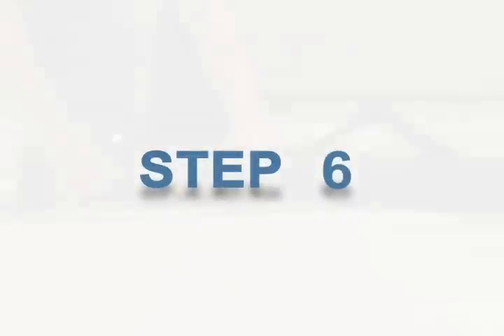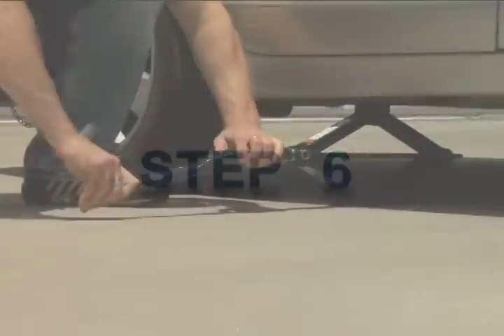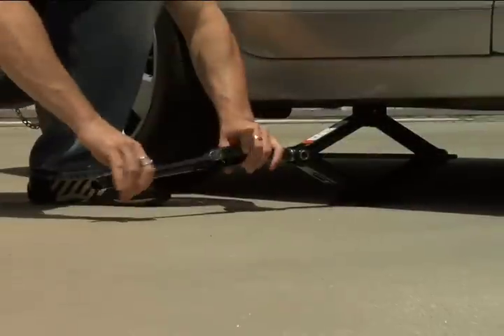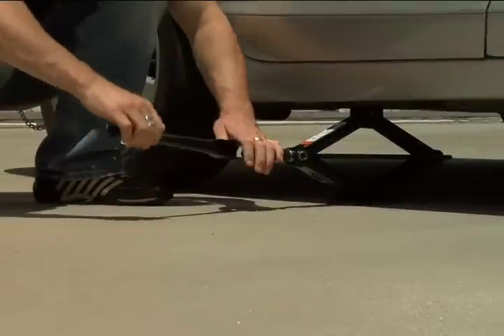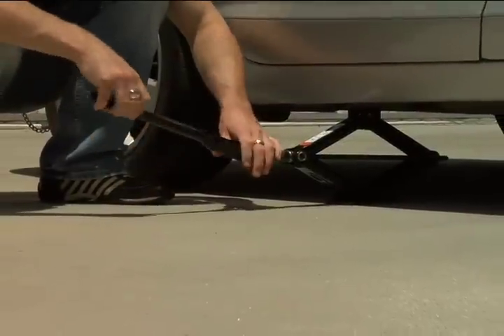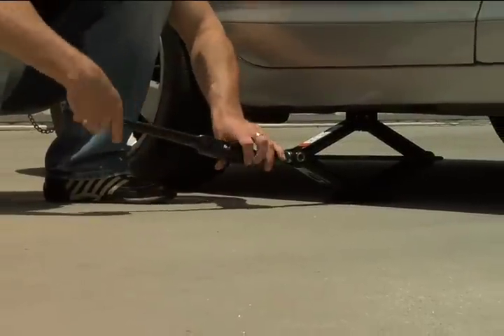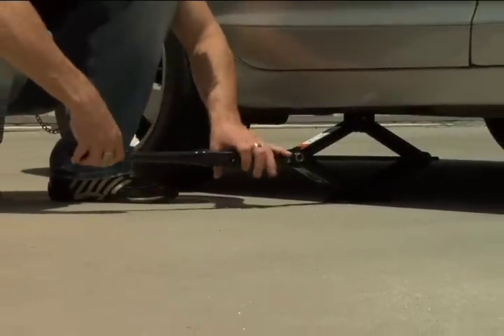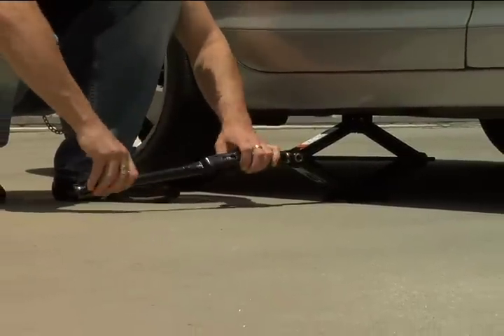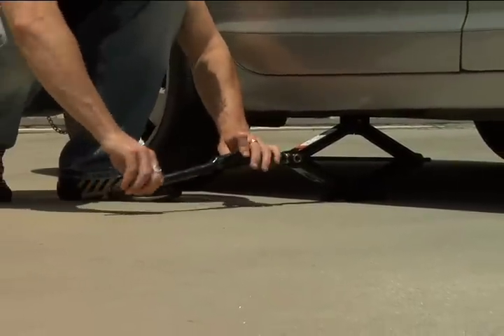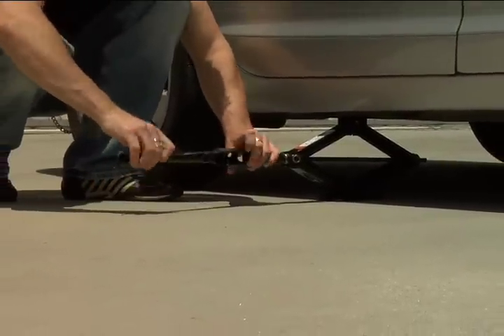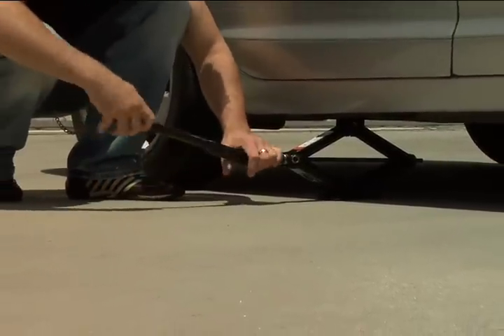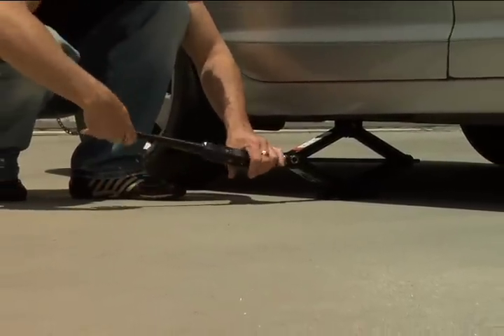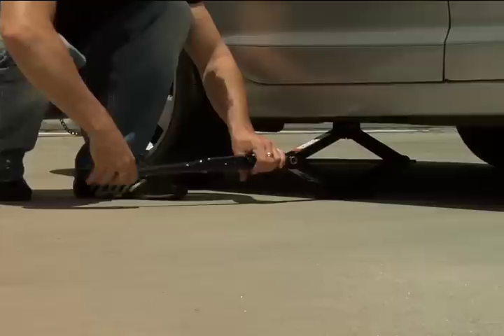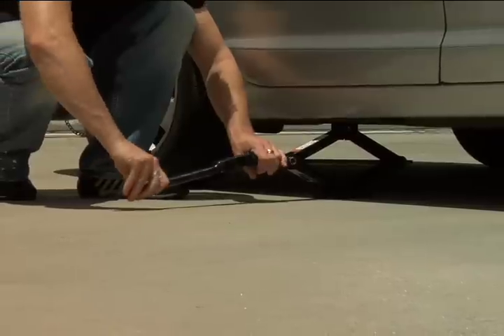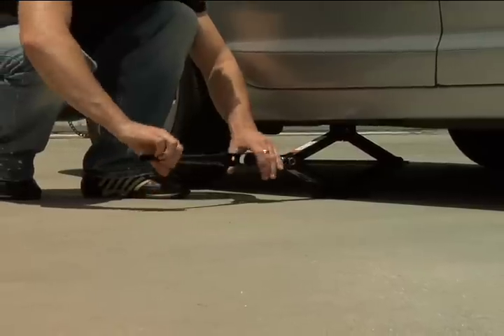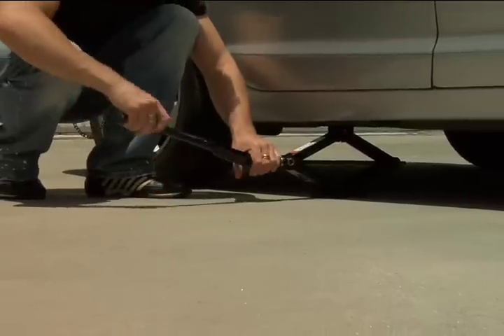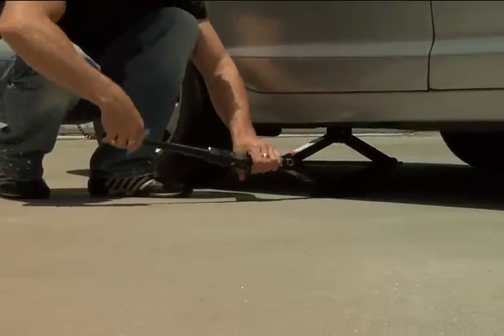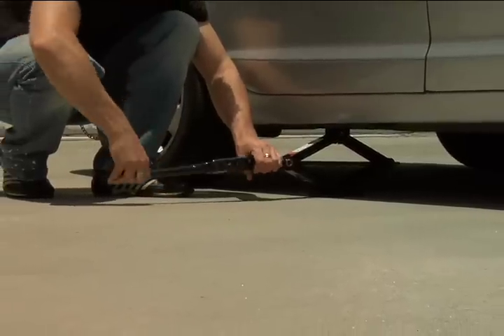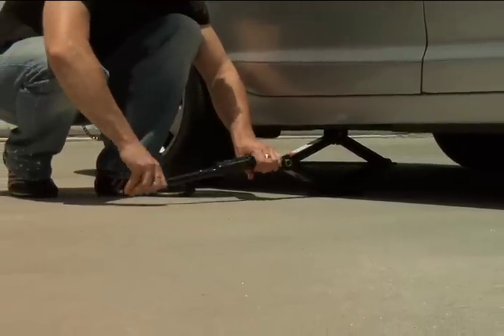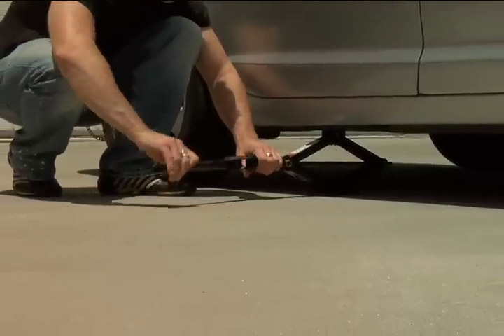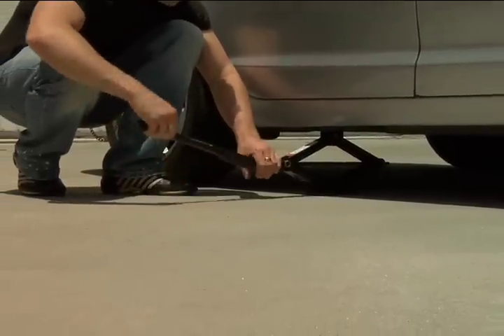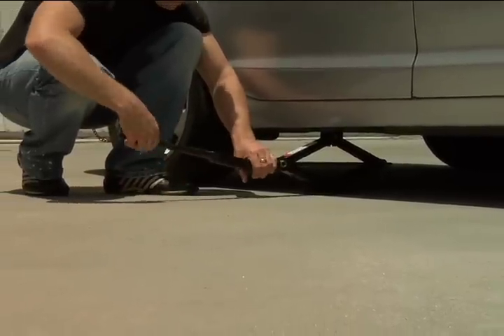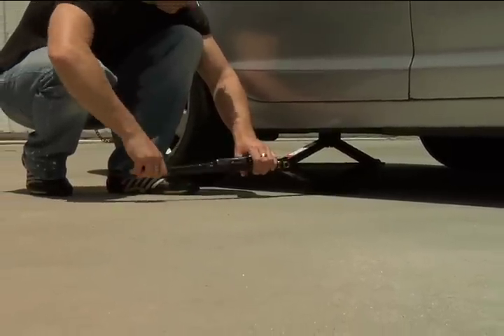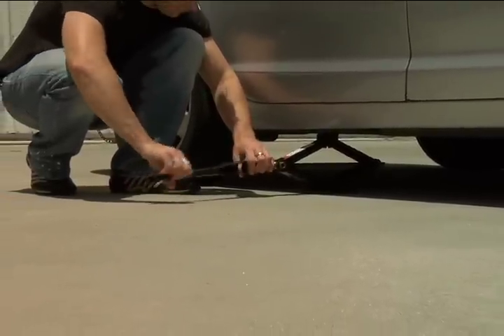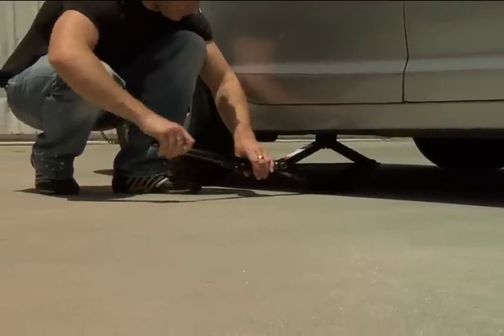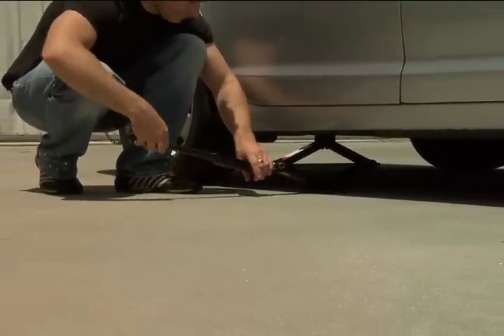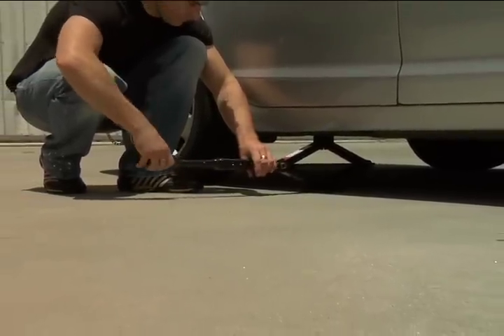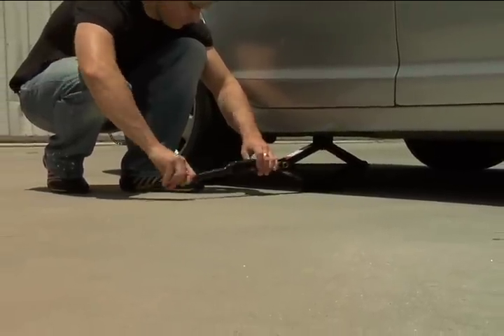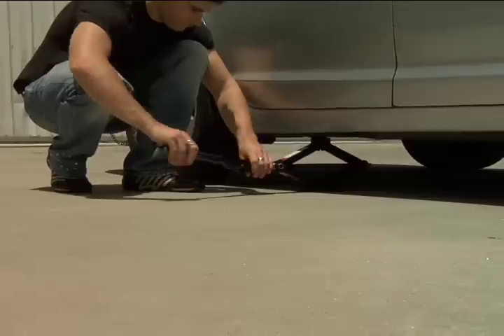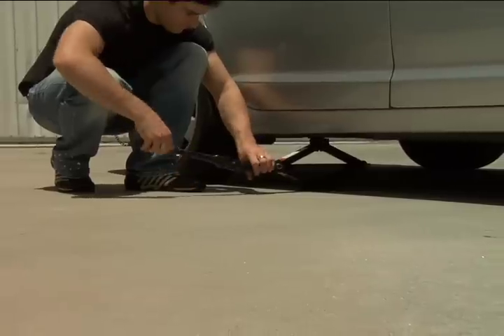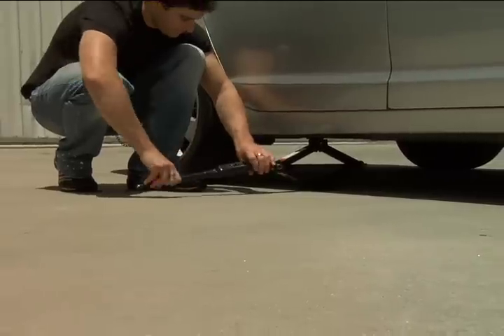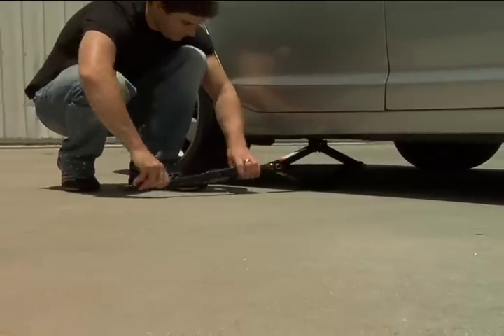Step 6: Lower the jack when you're finished. Be cautious and go slowly. If you've used a jack stand, before lowering the jack you will need to raise the car slightly to pull the stand from its place.